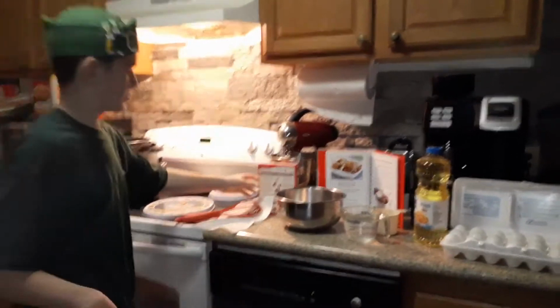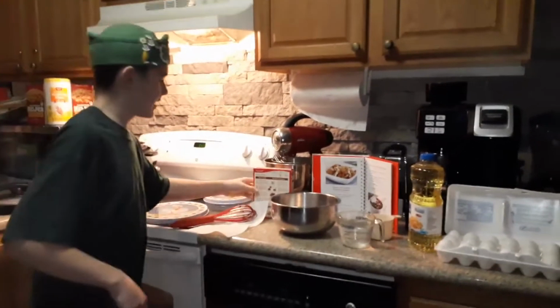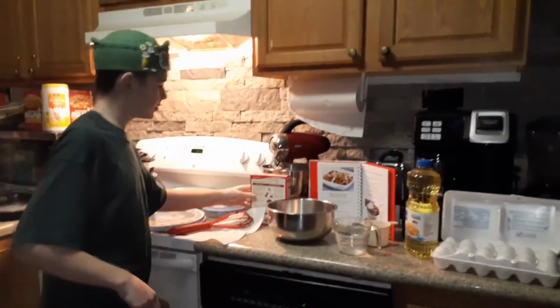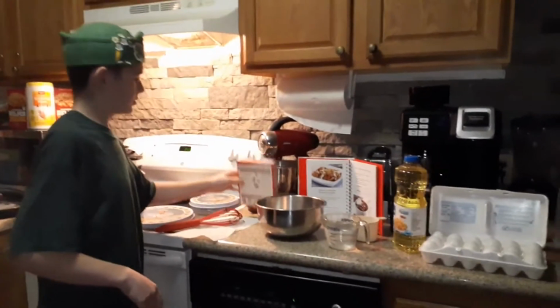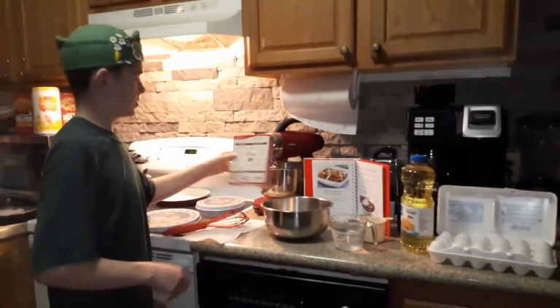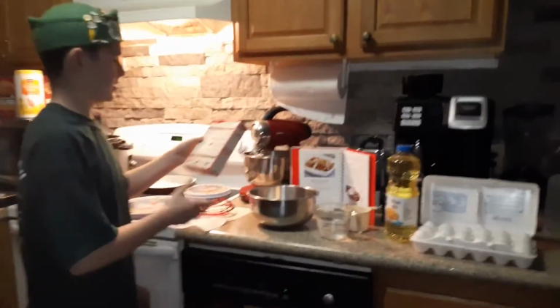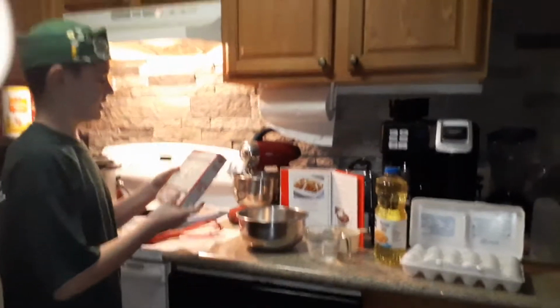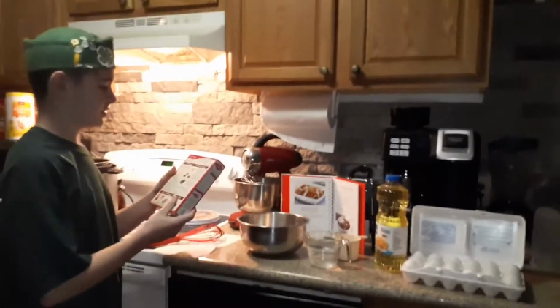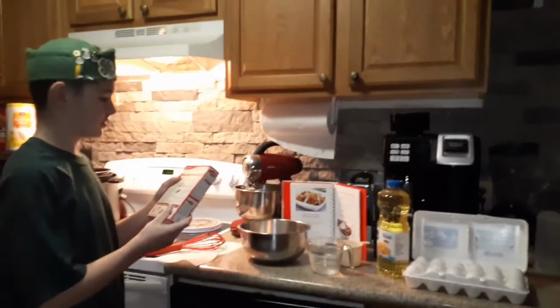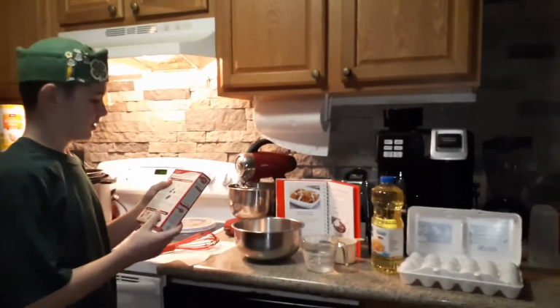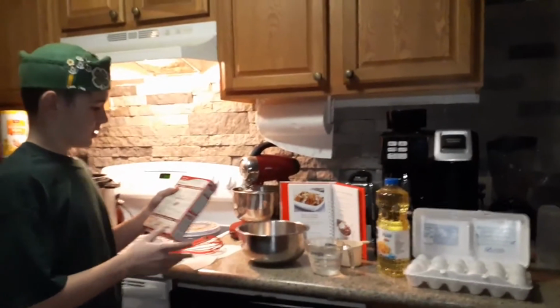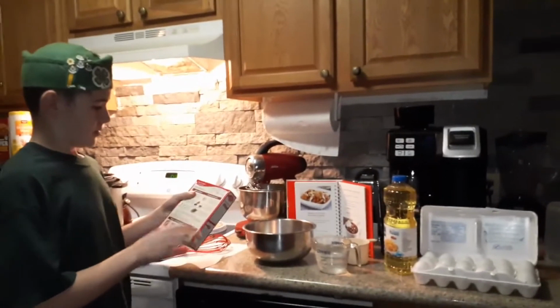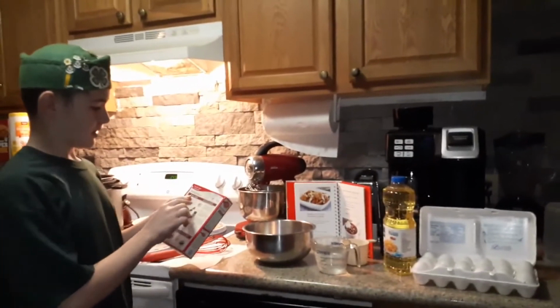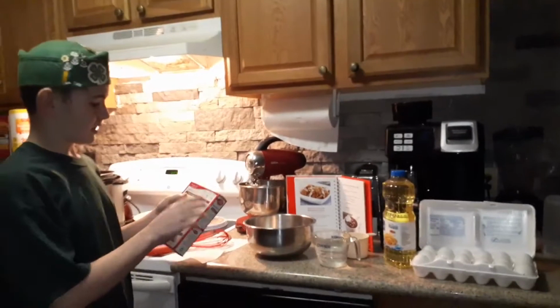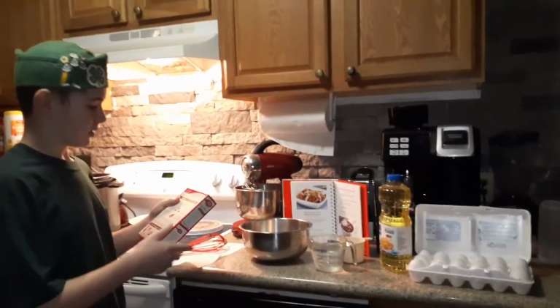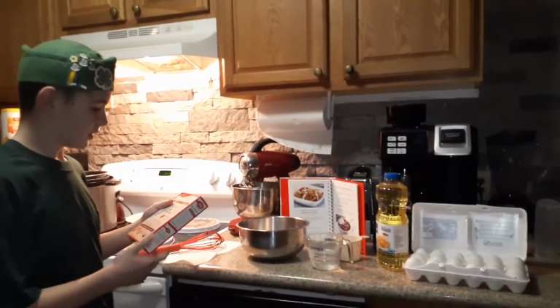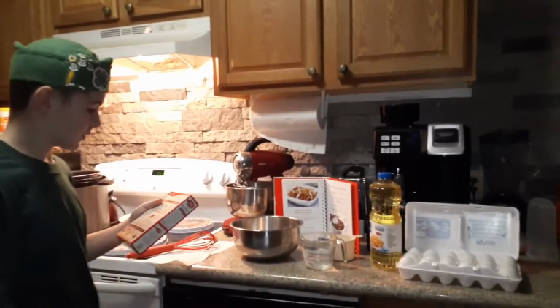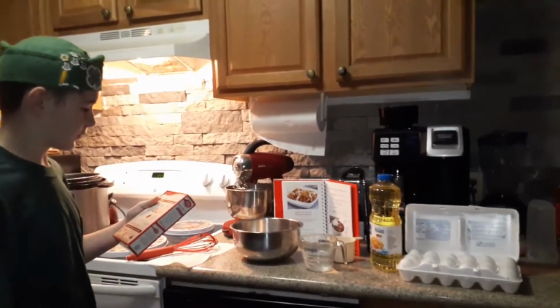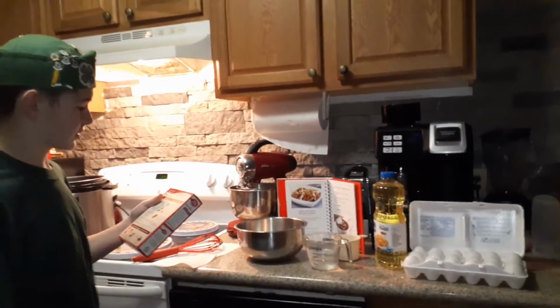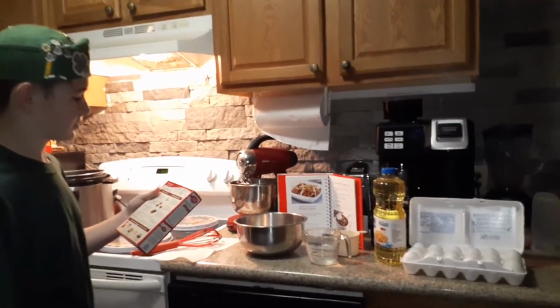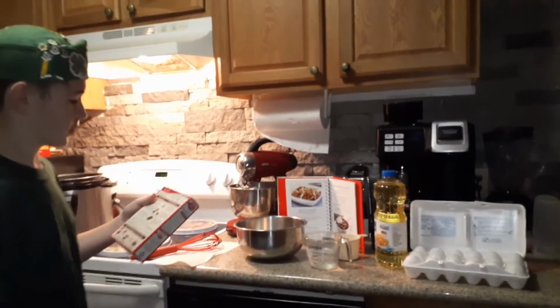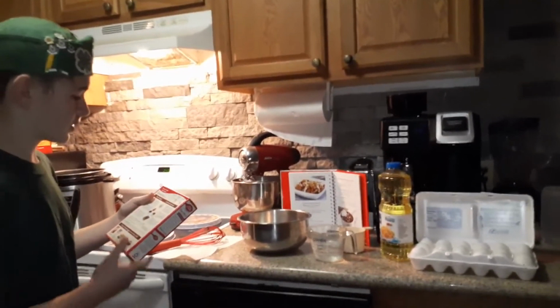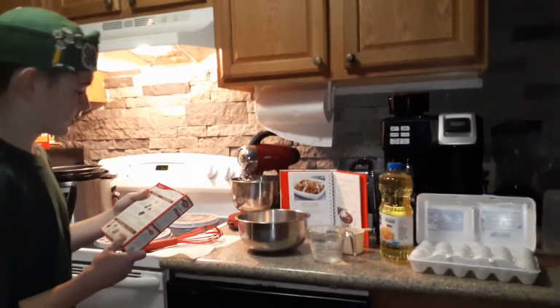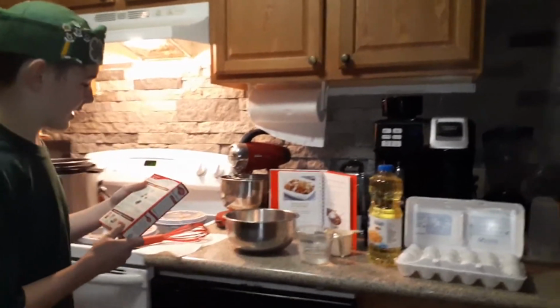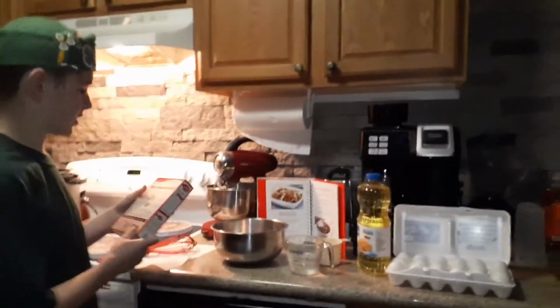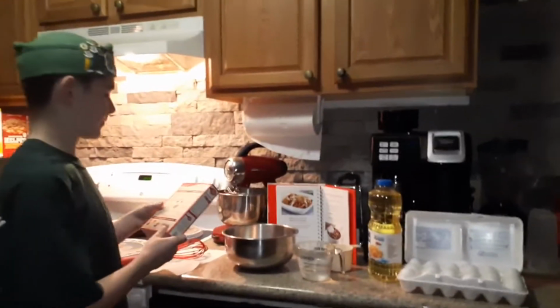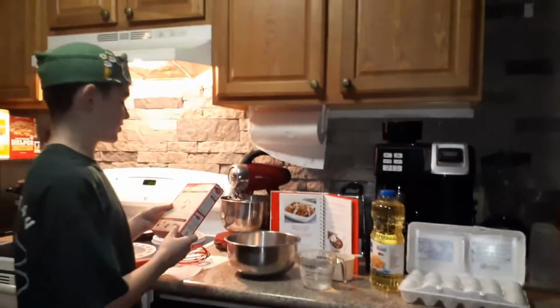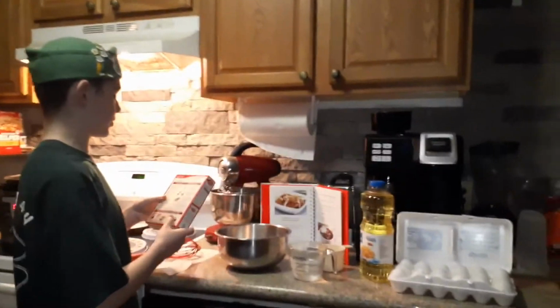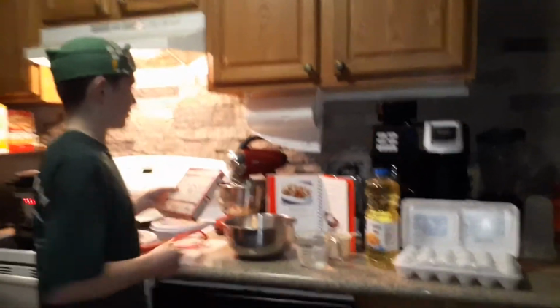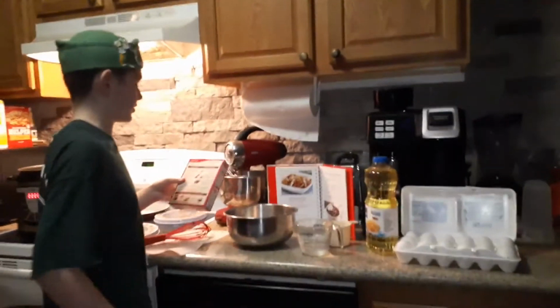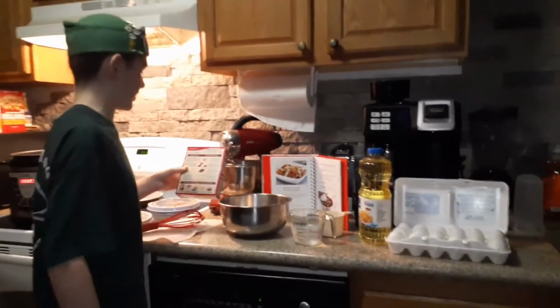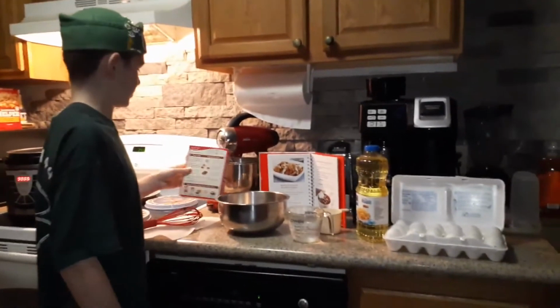Now I need to put in 1 and 1/4 cups of water, 1/2 cup of vegetable oil, and three eggs.